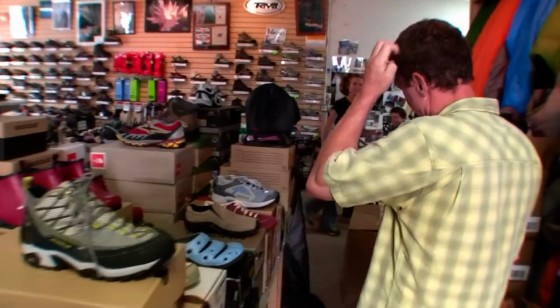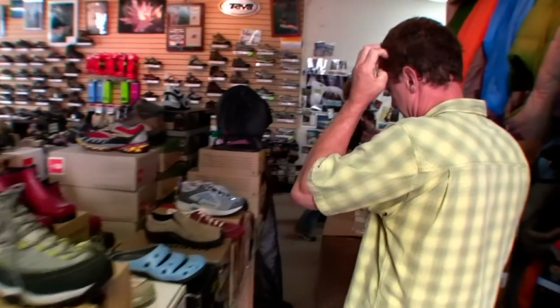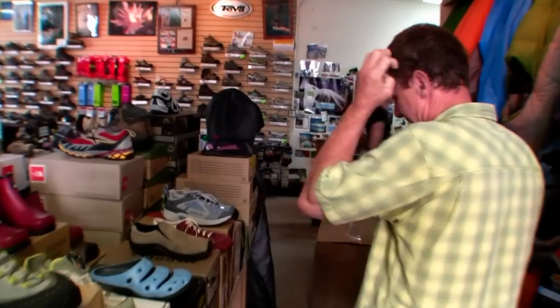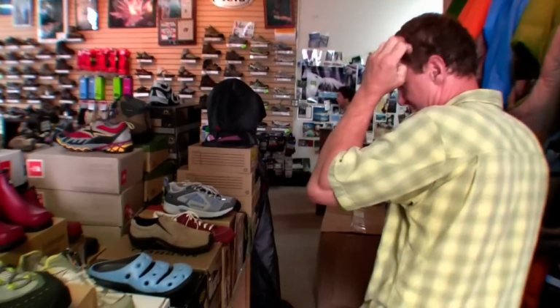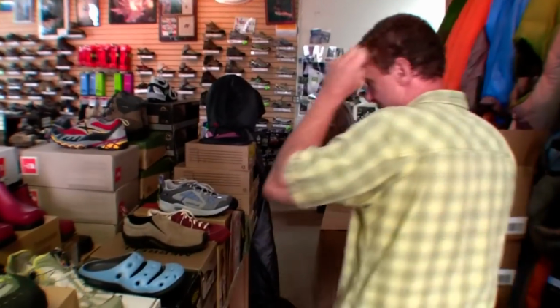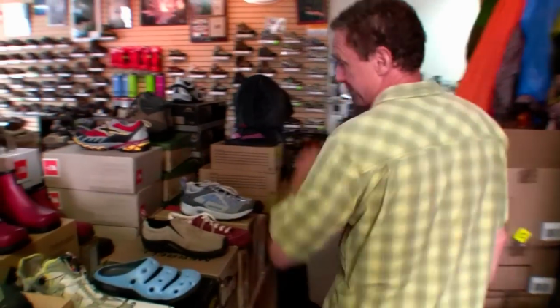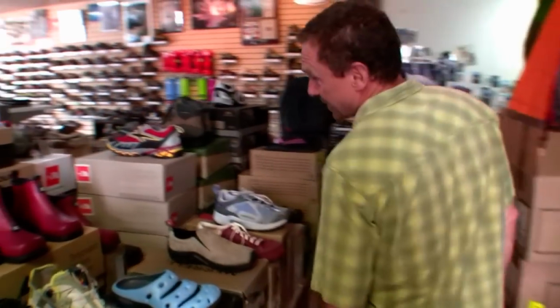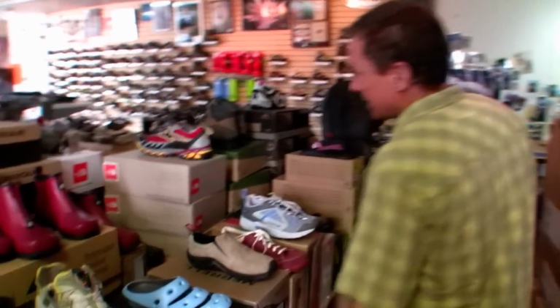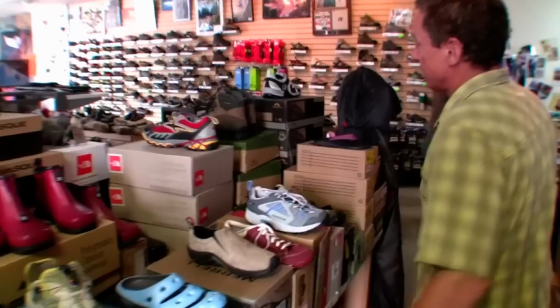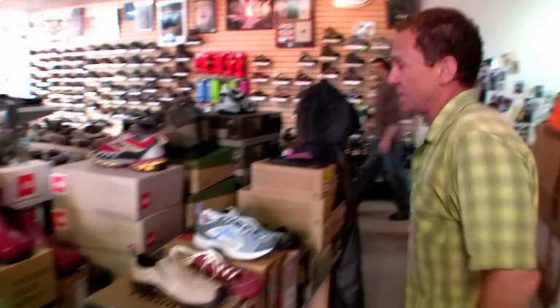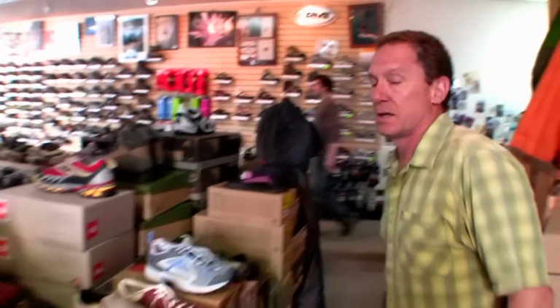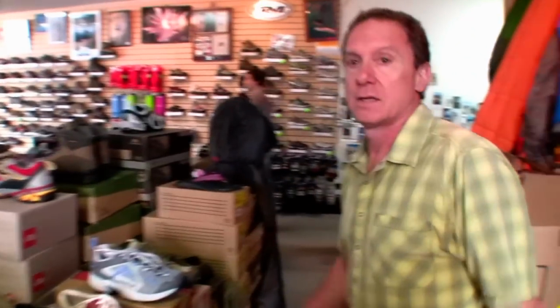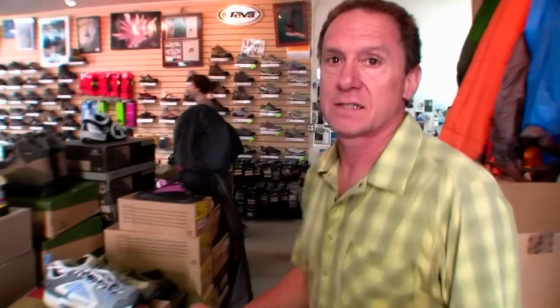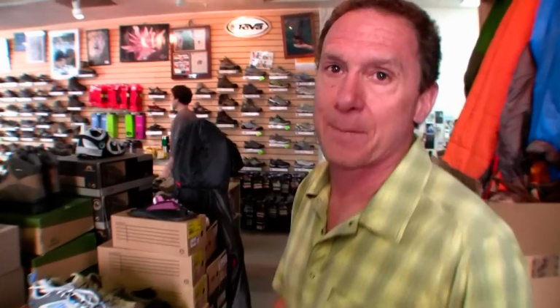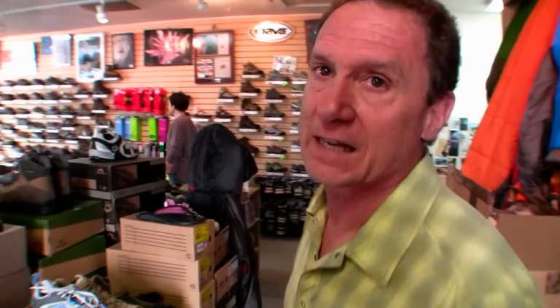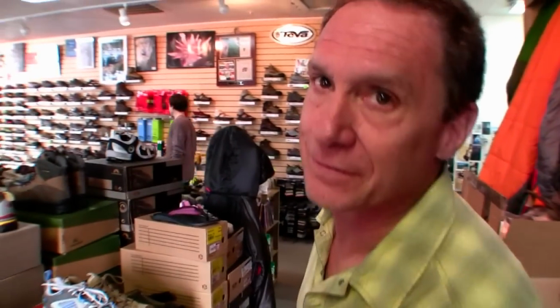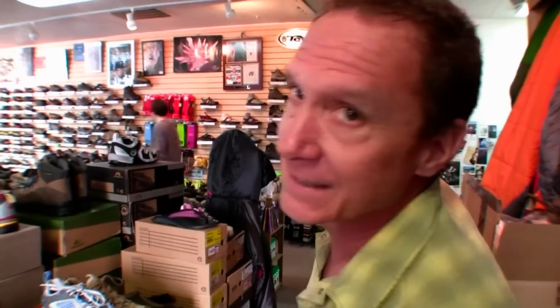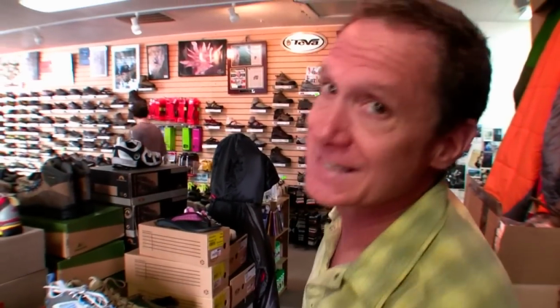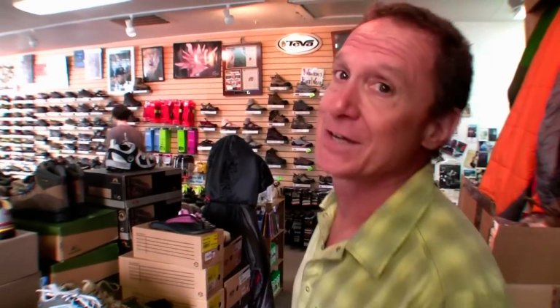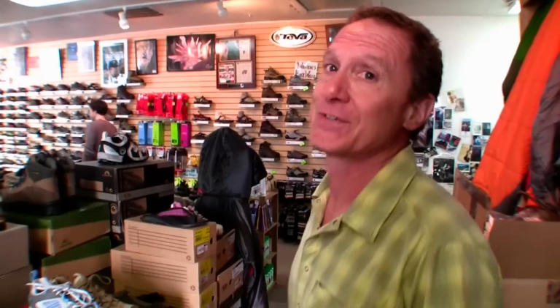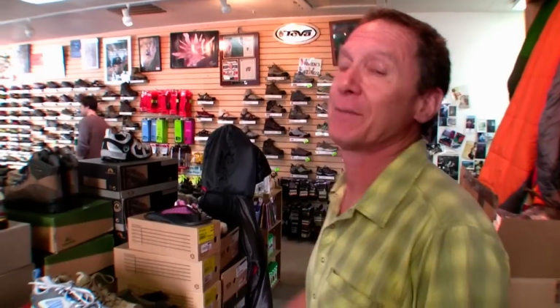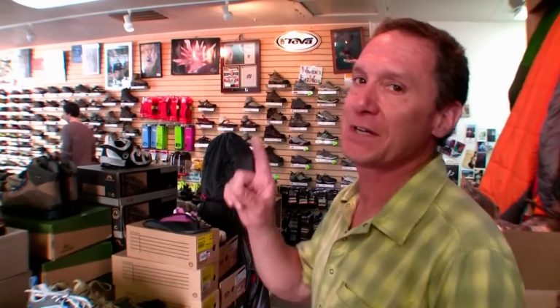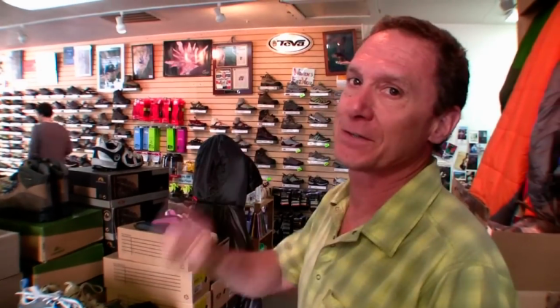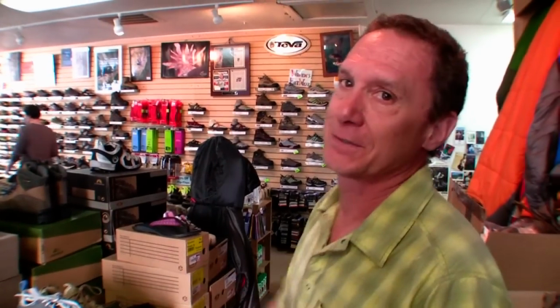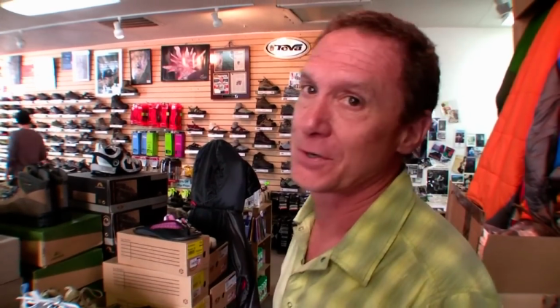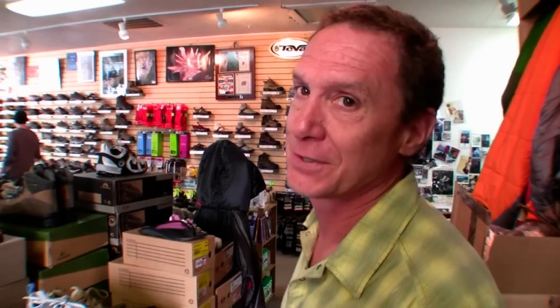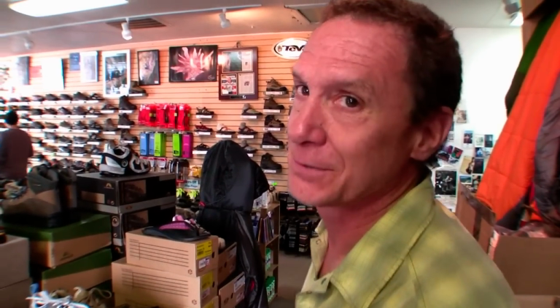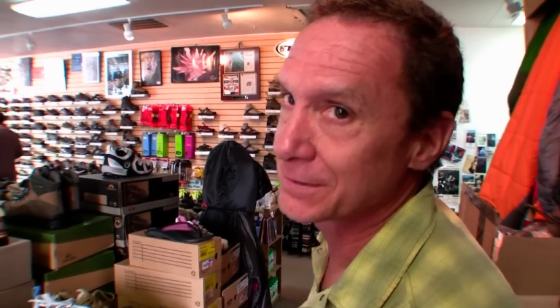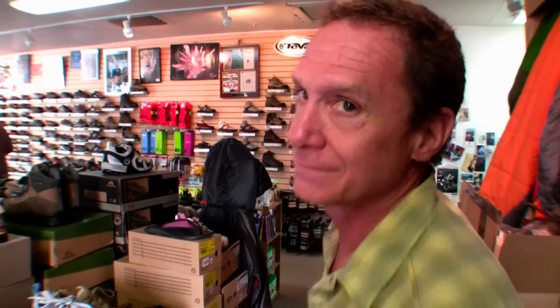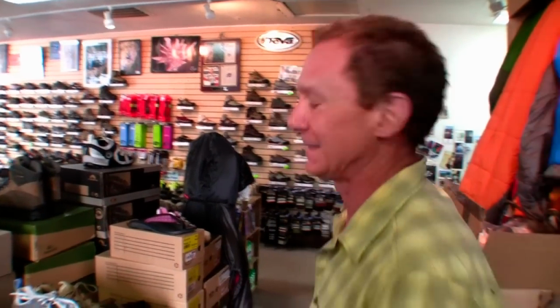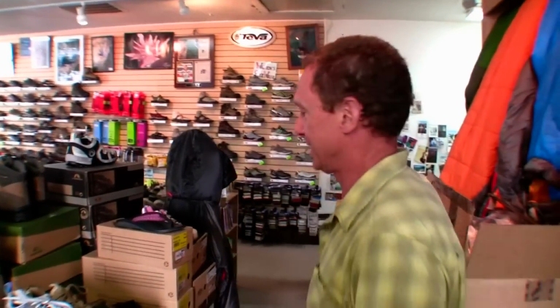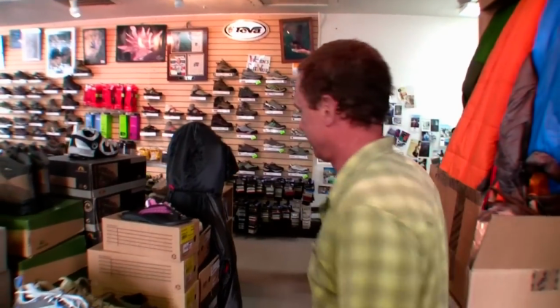There's a sampling of the sales upstairs at Waterstone Outdoors. Come check them out, folks.